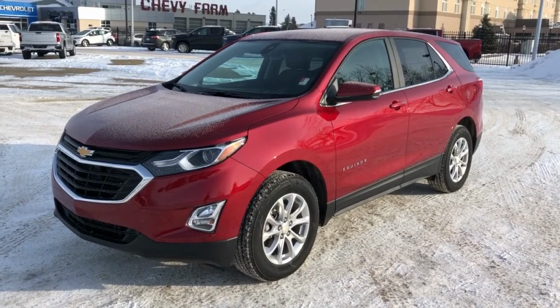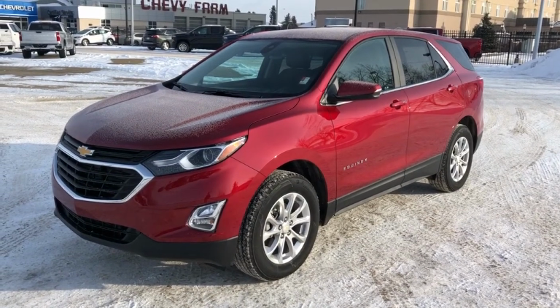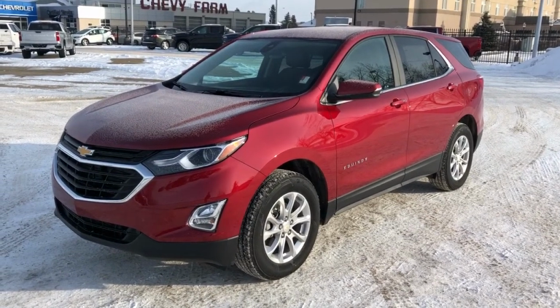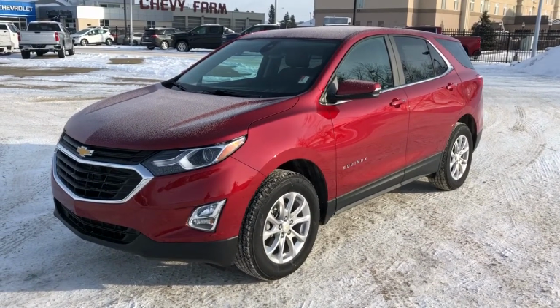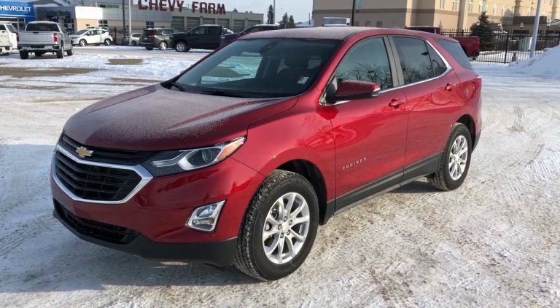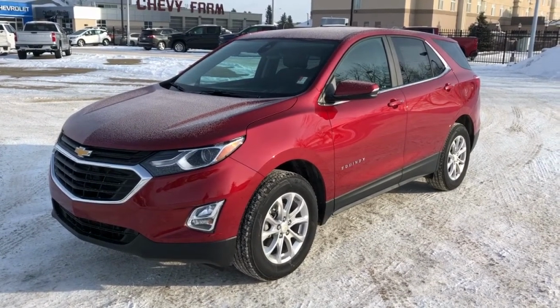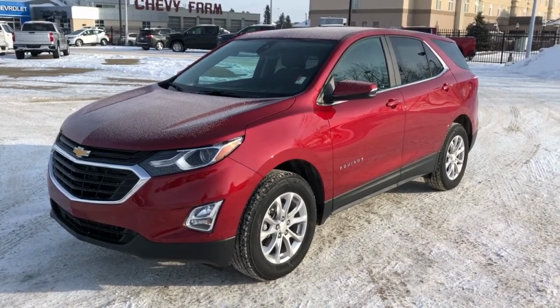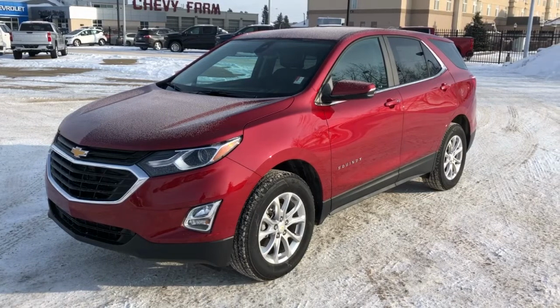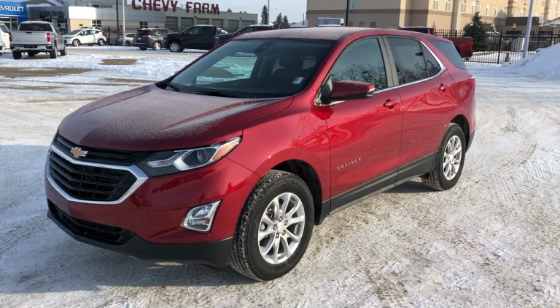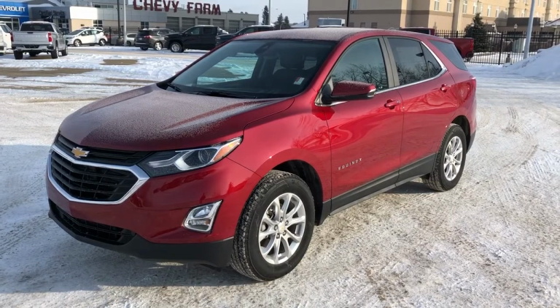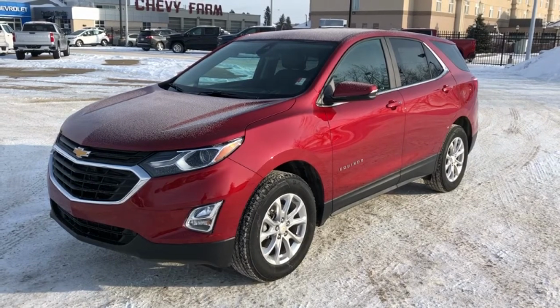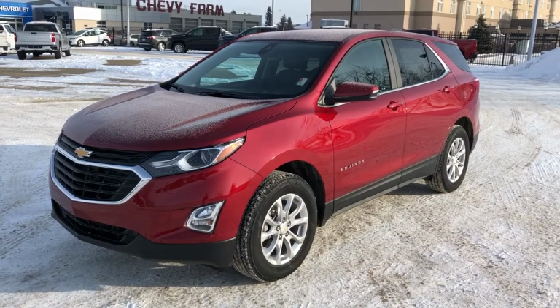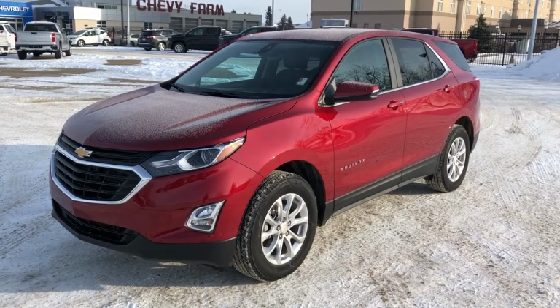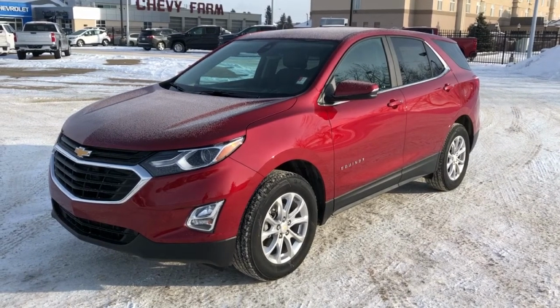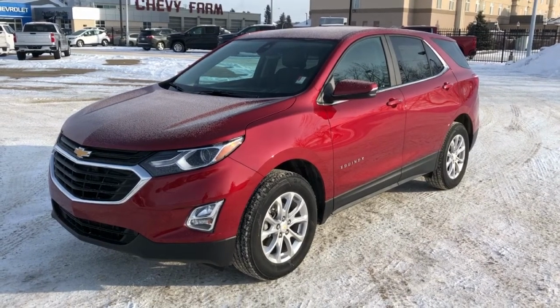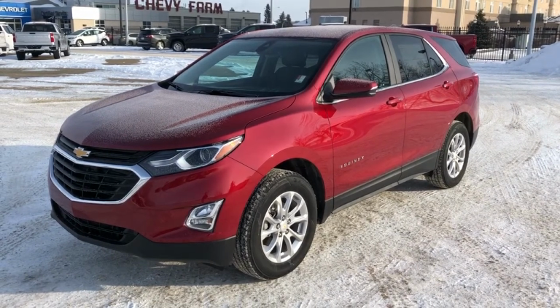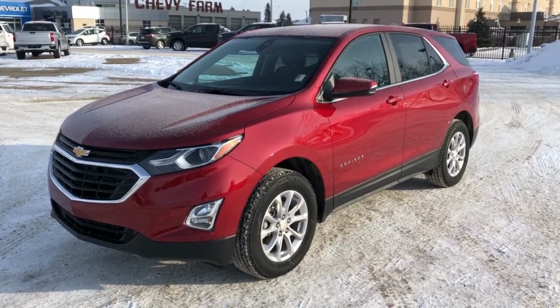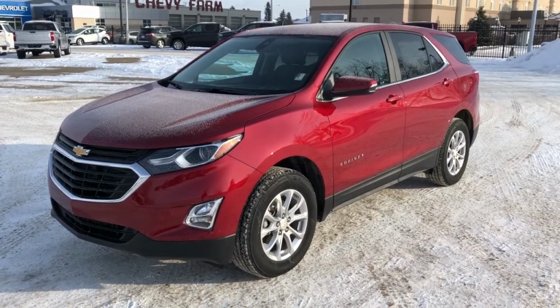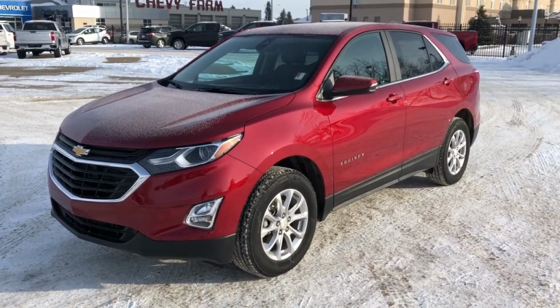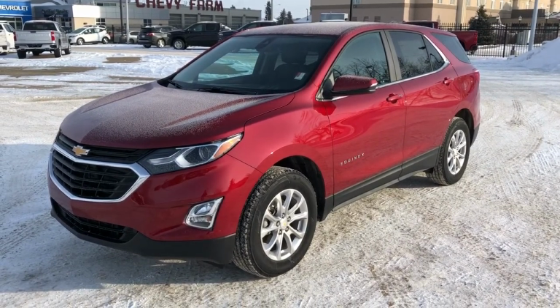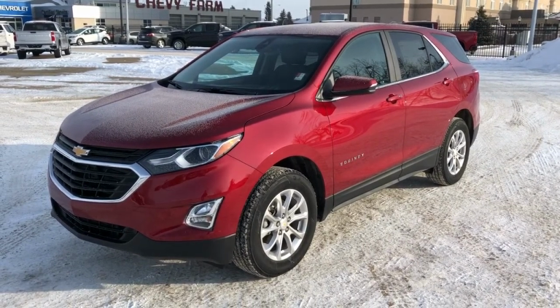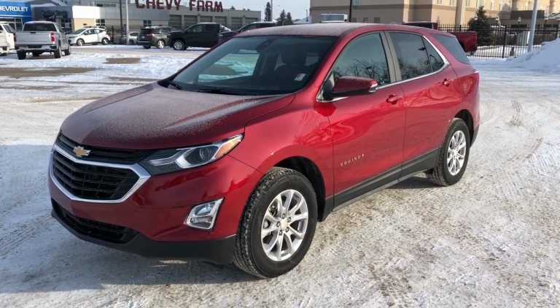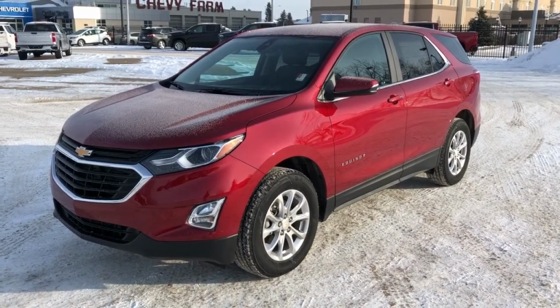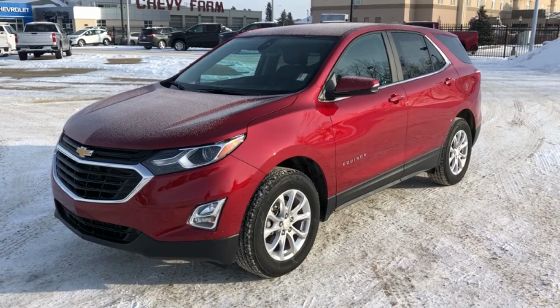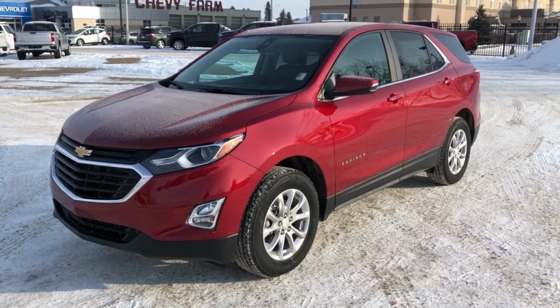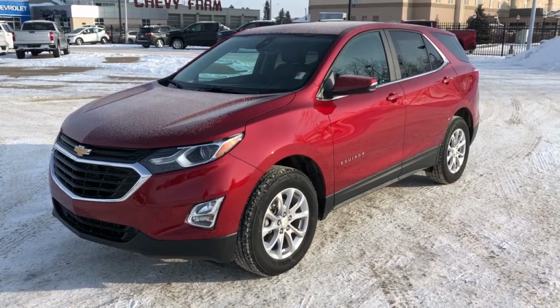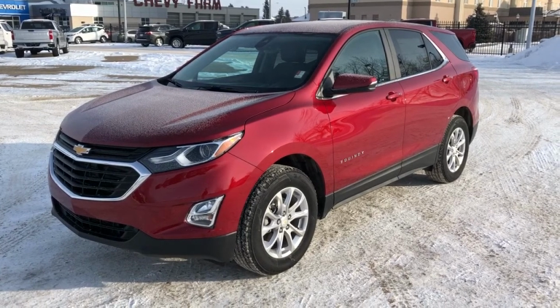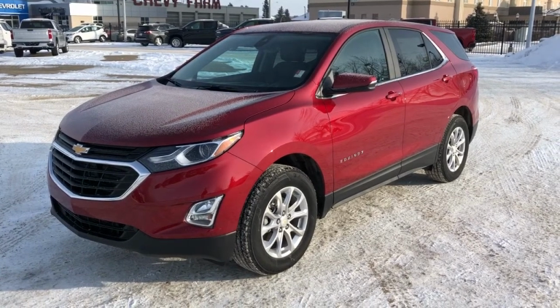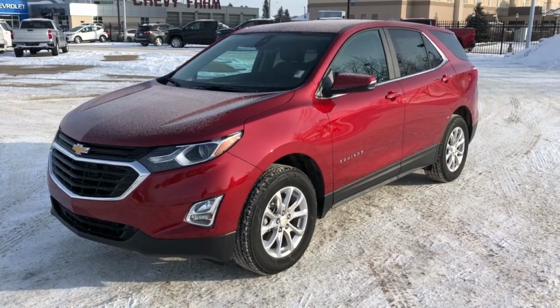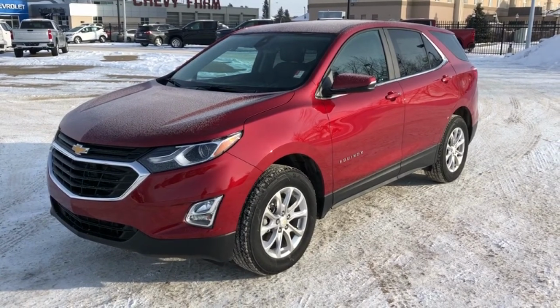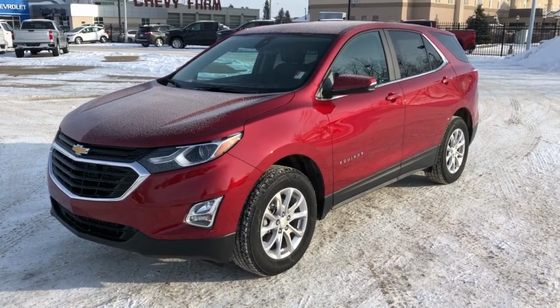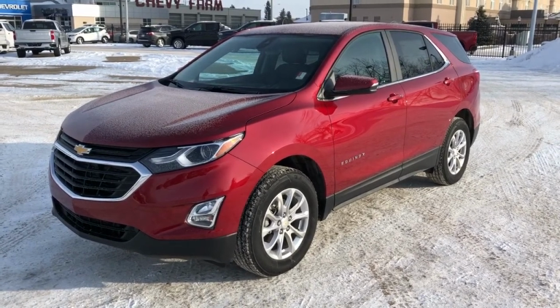This vehicle is featured in red metallic paint with alloy rims. We have our rear privacy tint, backup camera, Apple CarPlay, Android Auto, heated seats, as well as power liftgate and cruise control.